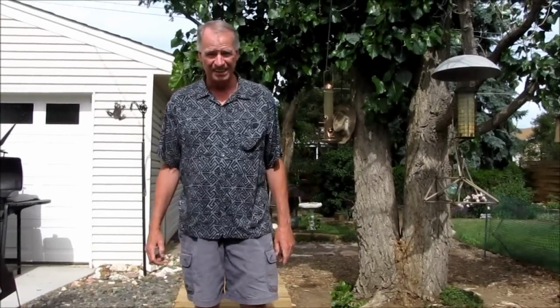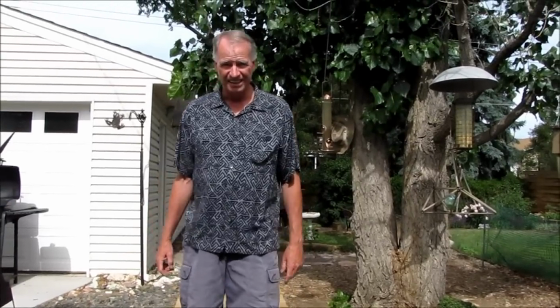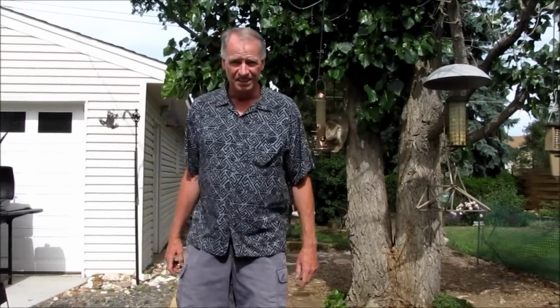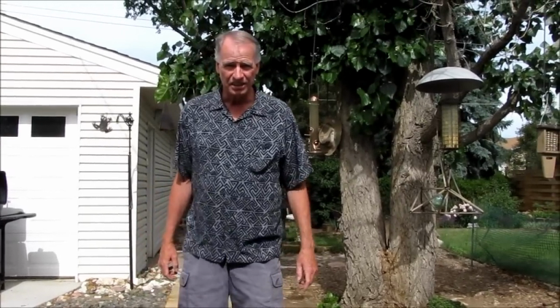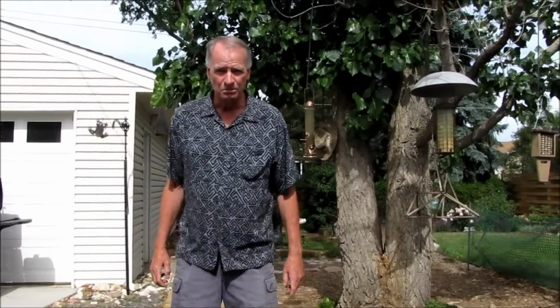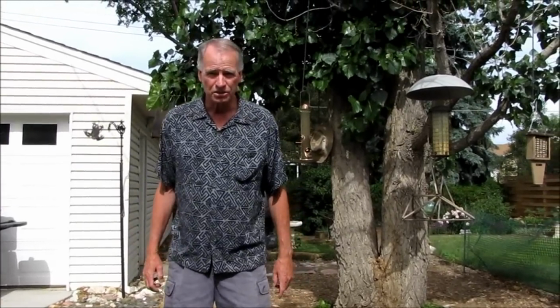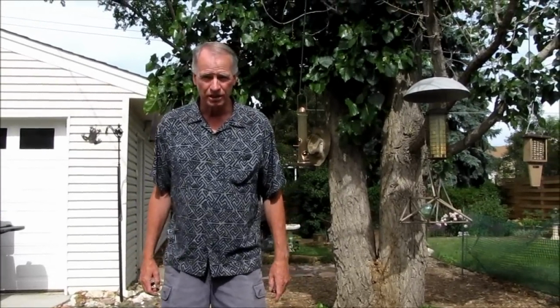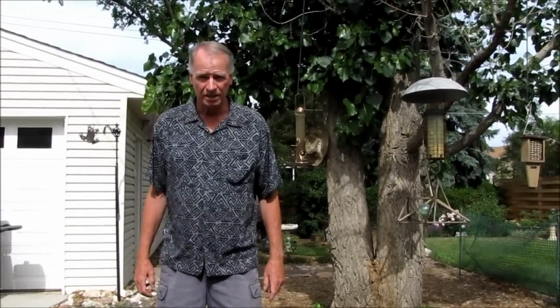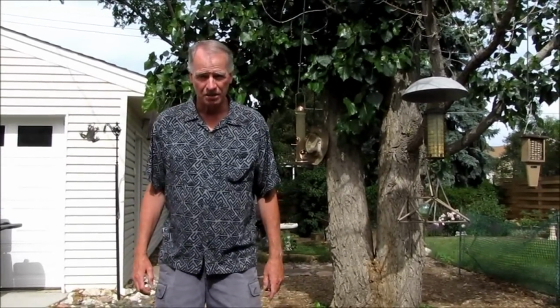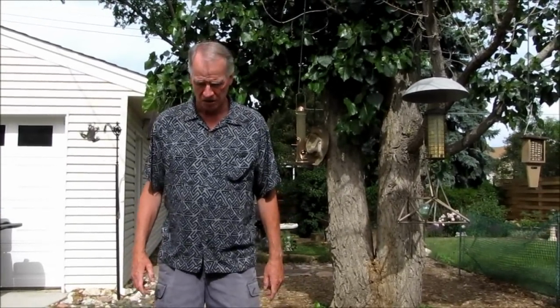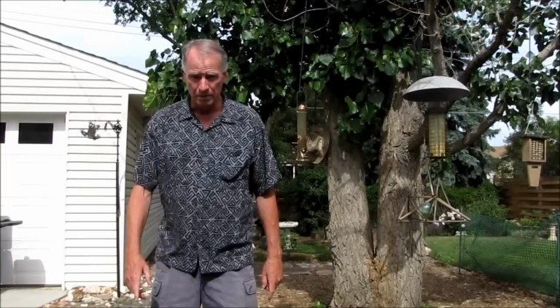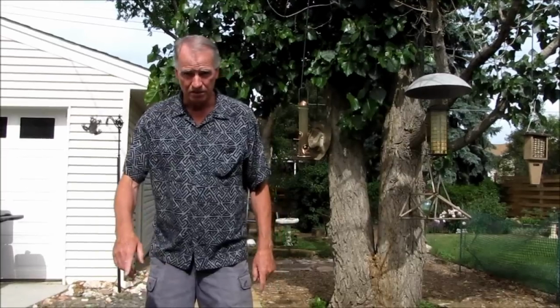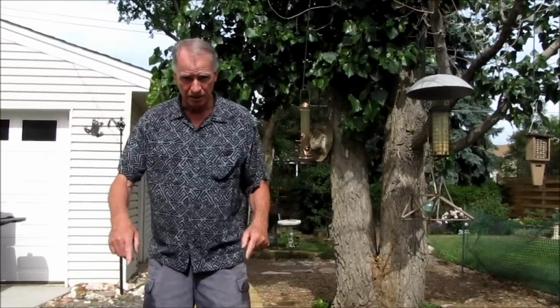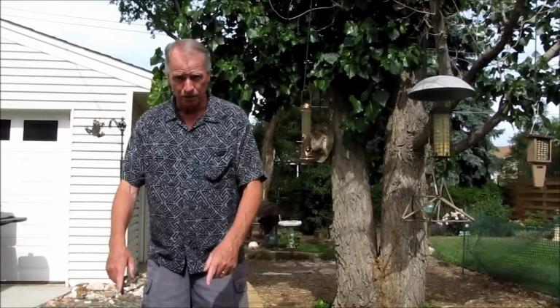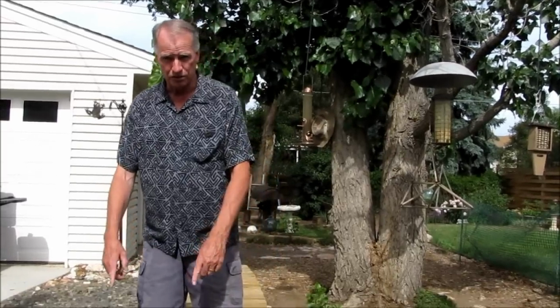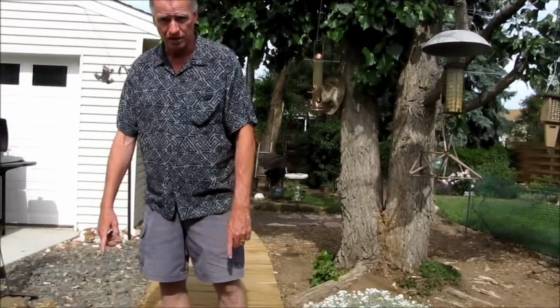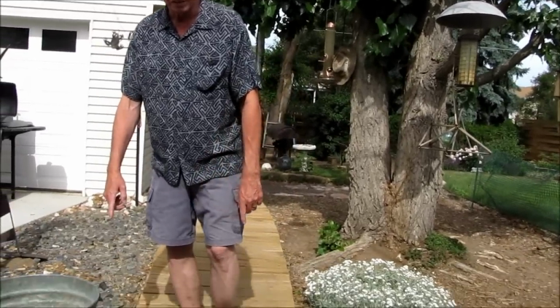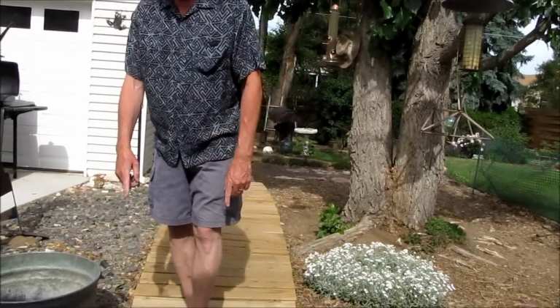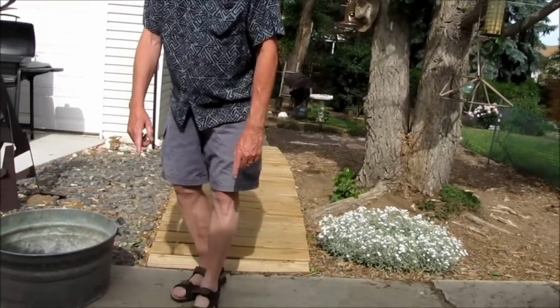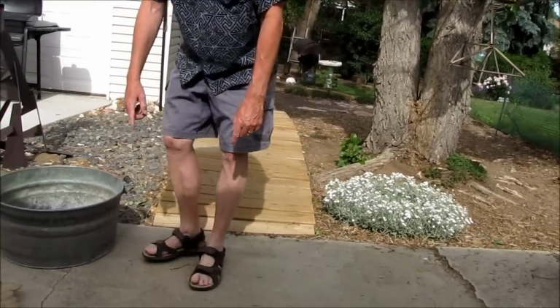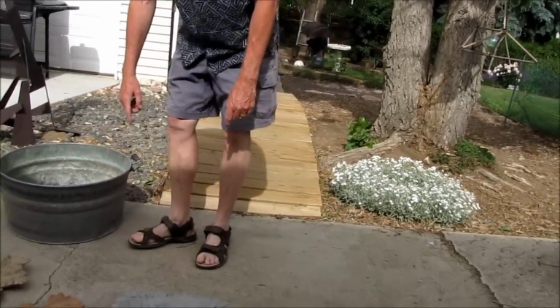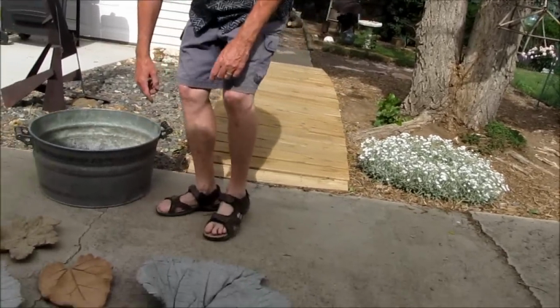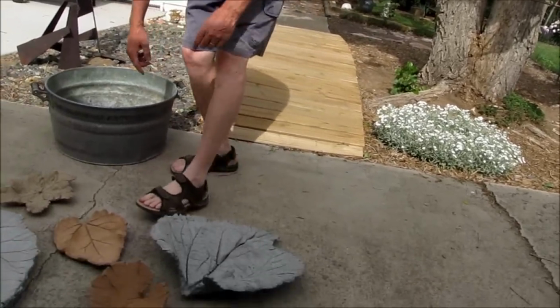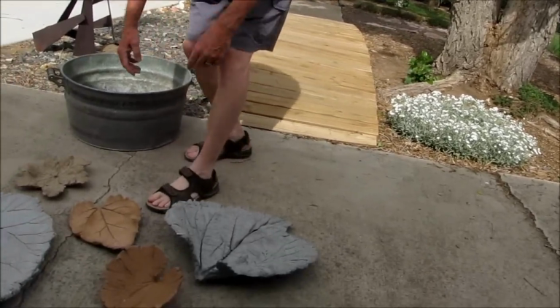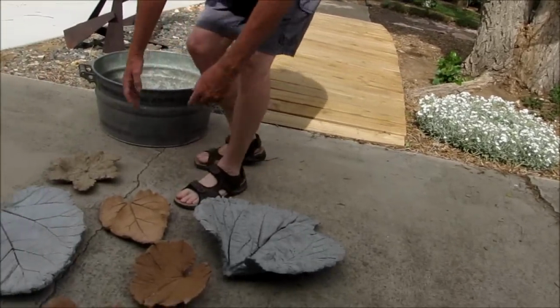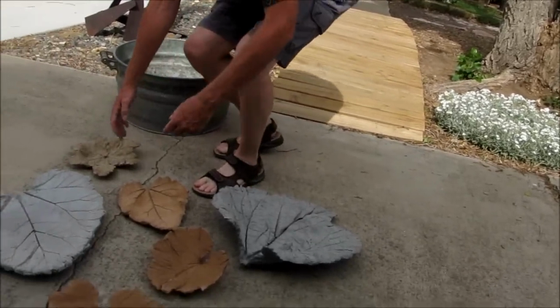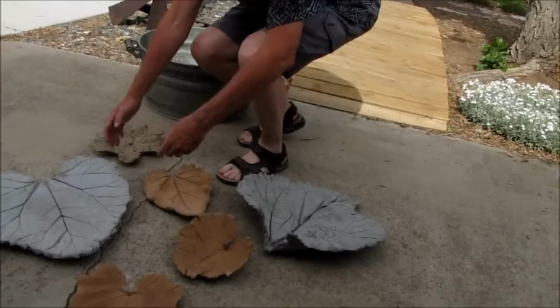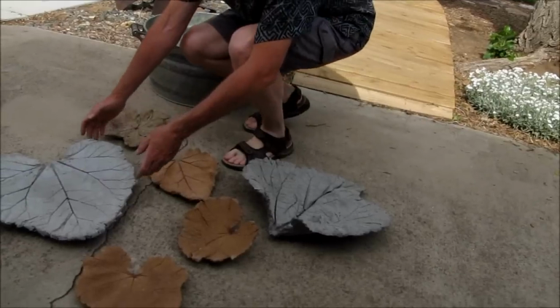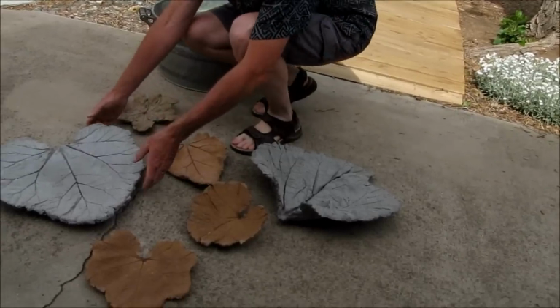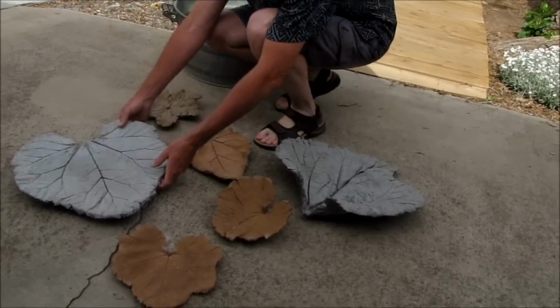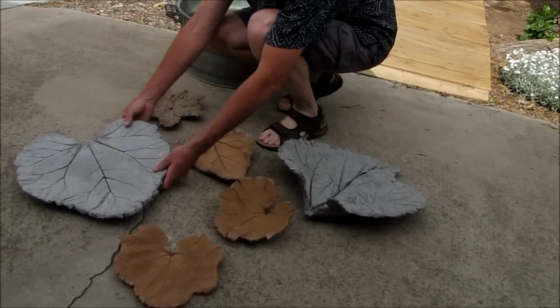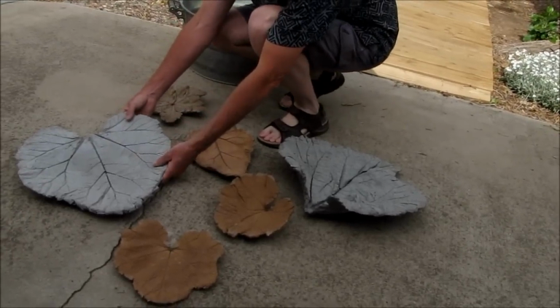Hi. Today I'm going to show you how to make leaf arts like these. Okay, here's one of them. It's a nice big one.